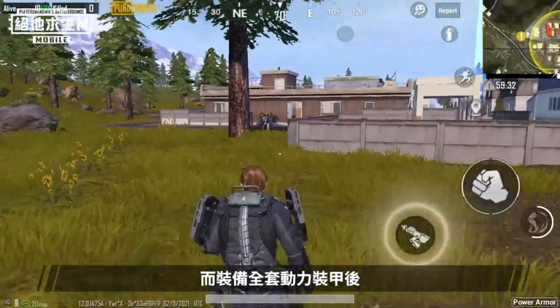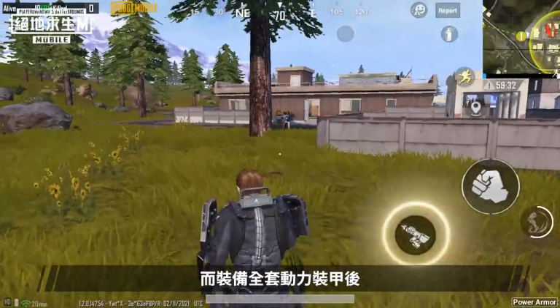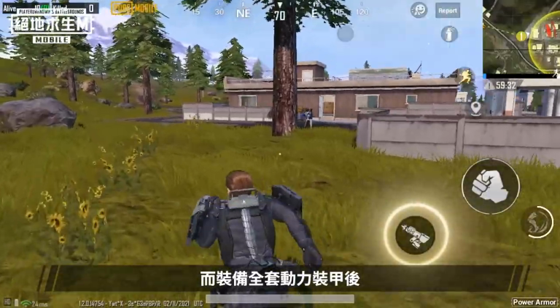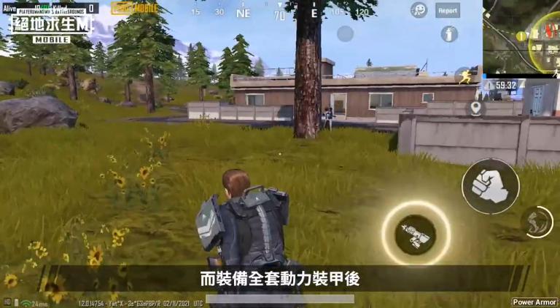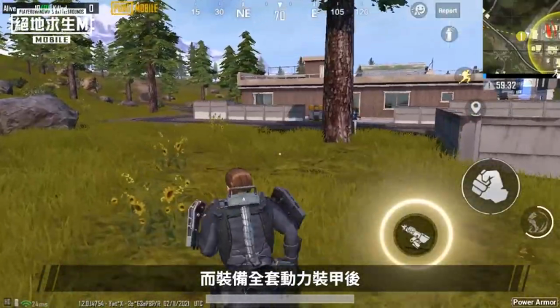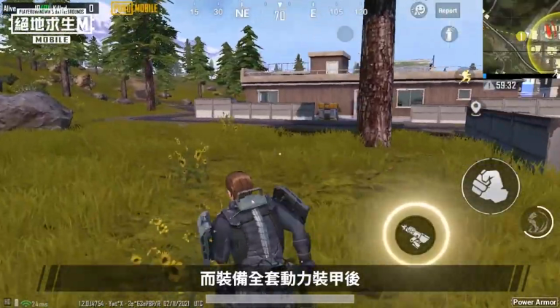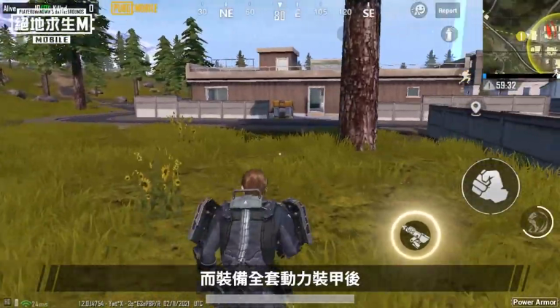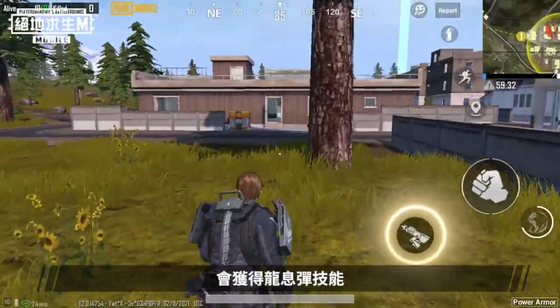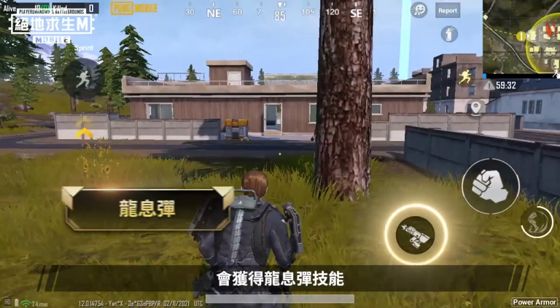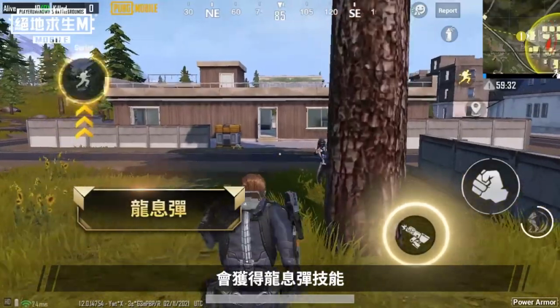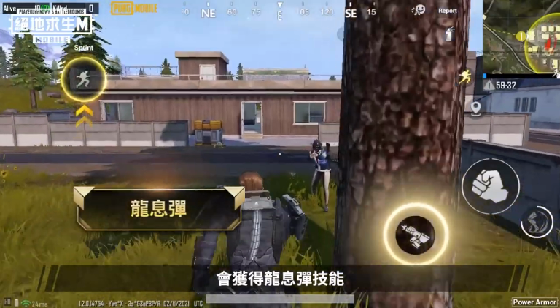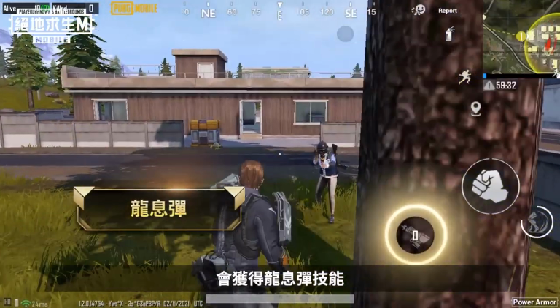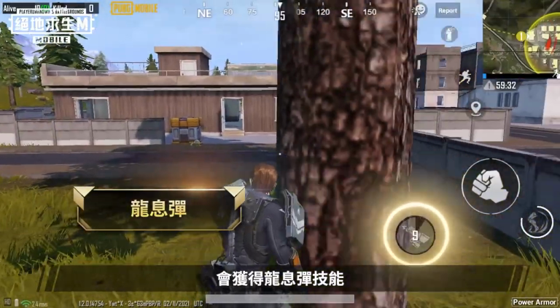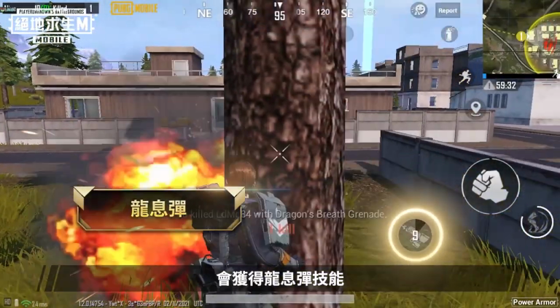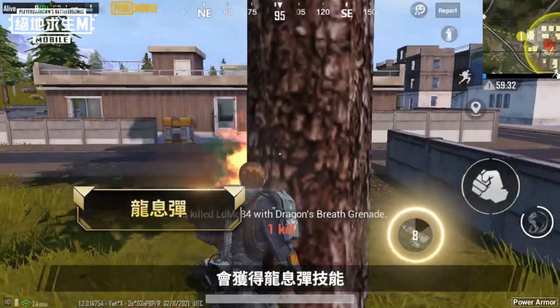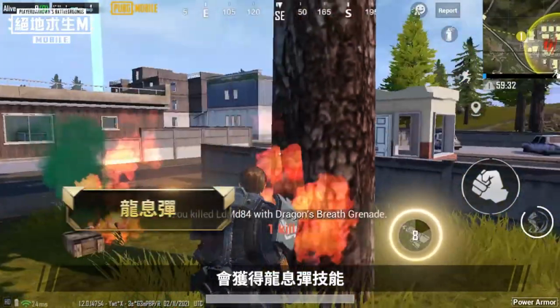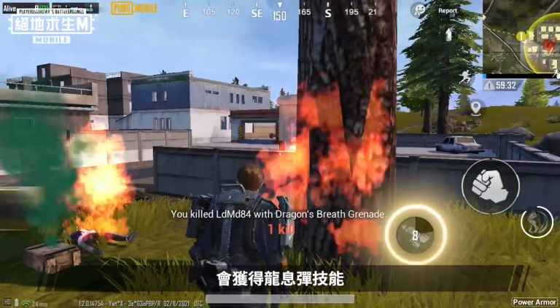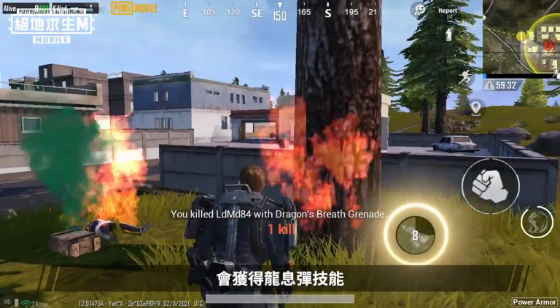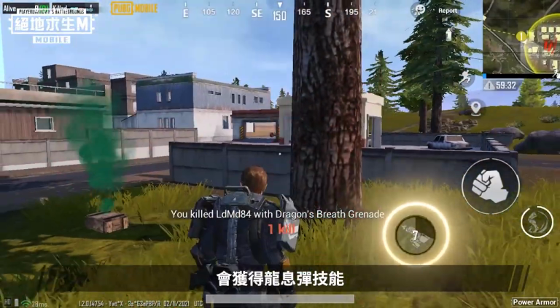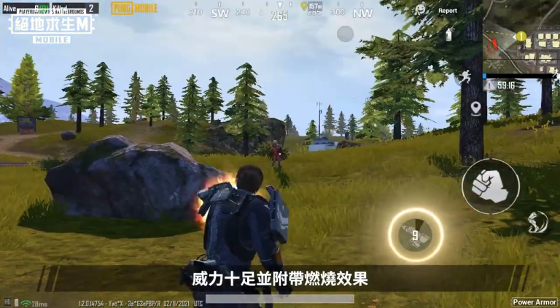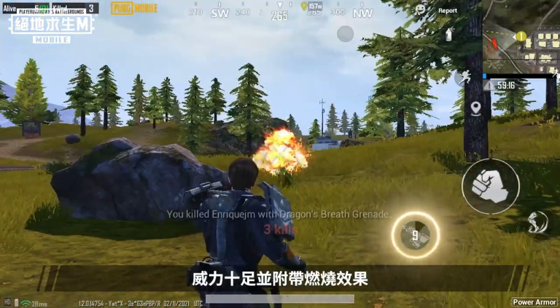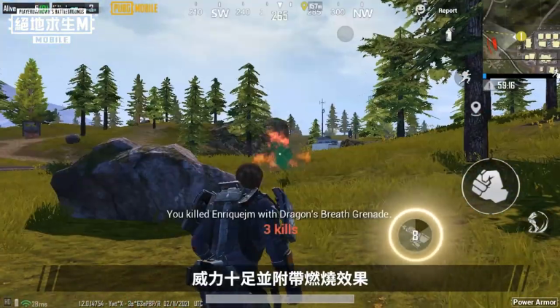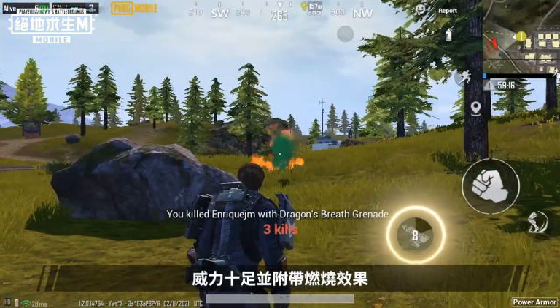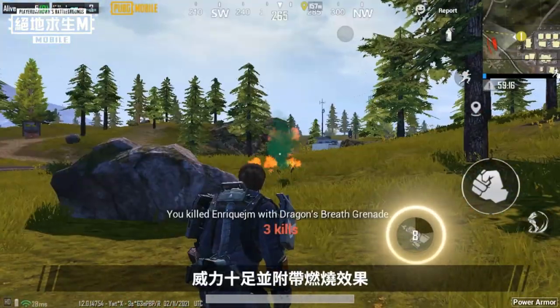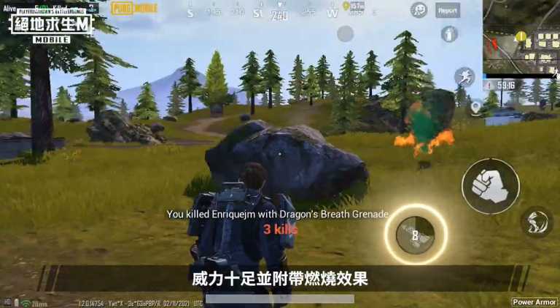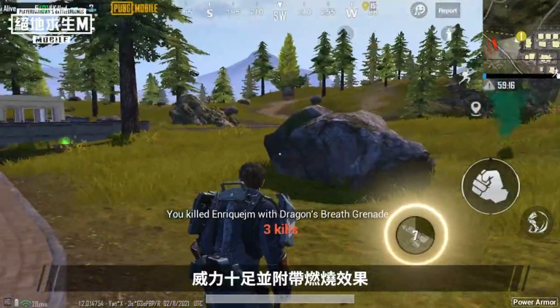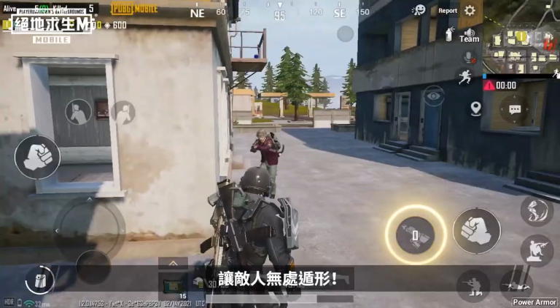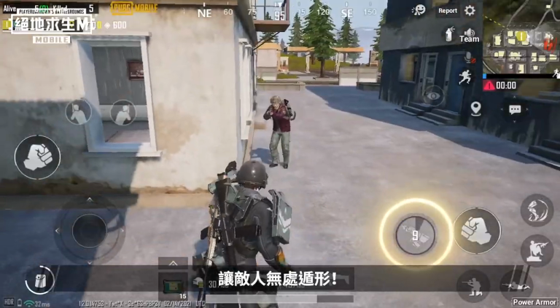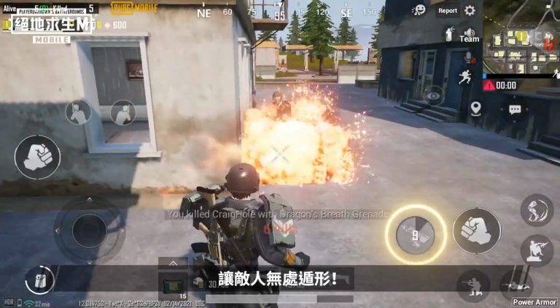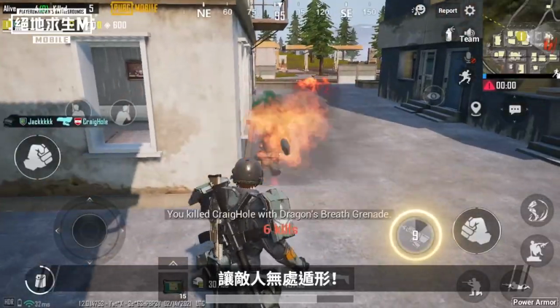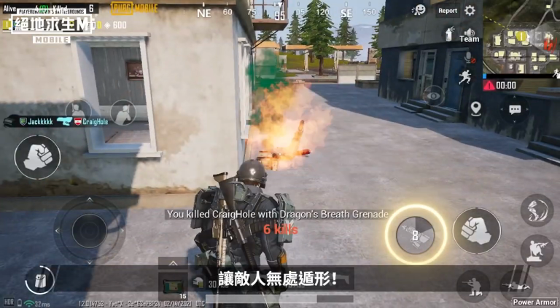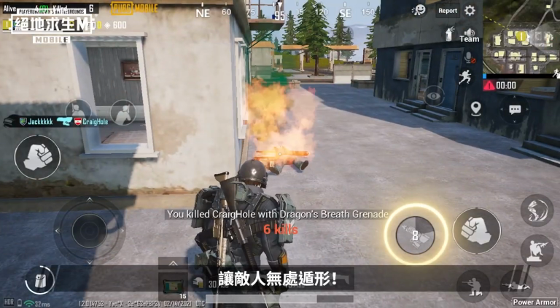After you equip the full set of Power Armor, you'll also unlock the Dragon's Breath Grenade skill. This is a powerful skill that burns enemies, leaving them with nowhere to hide.